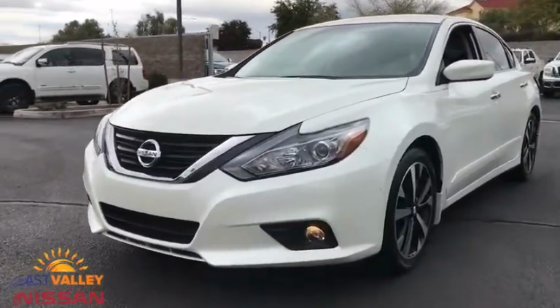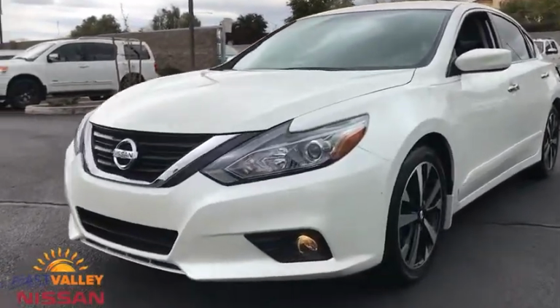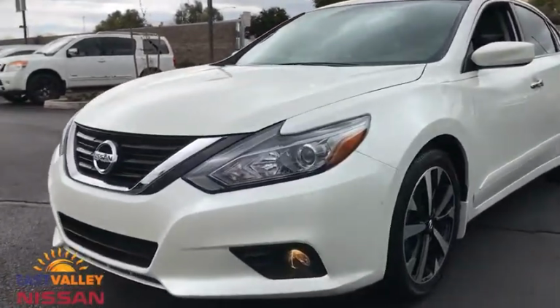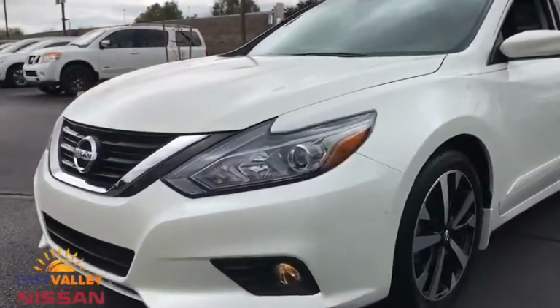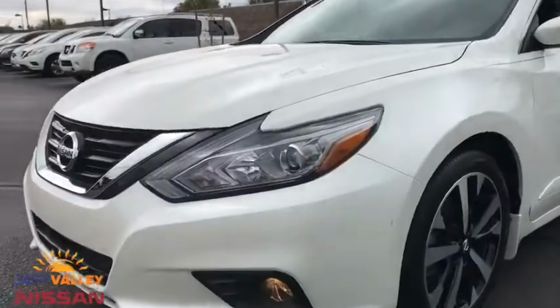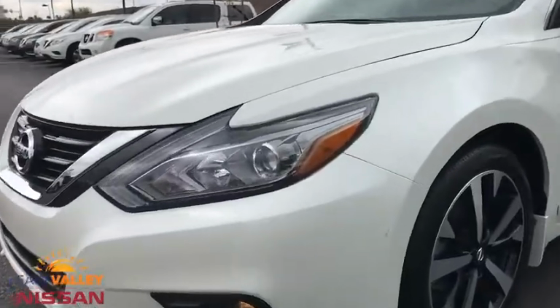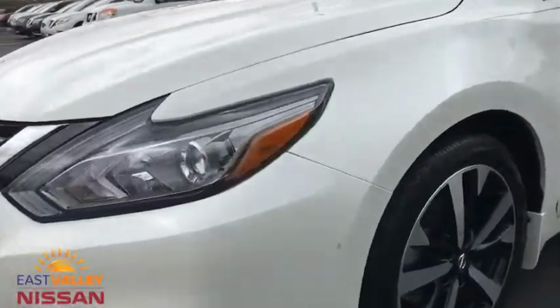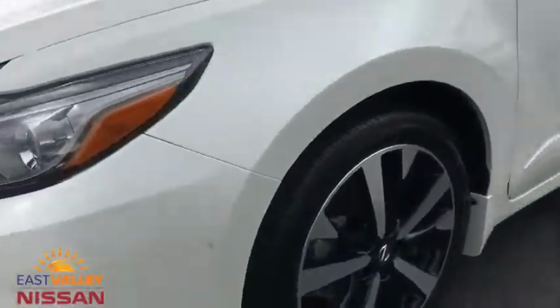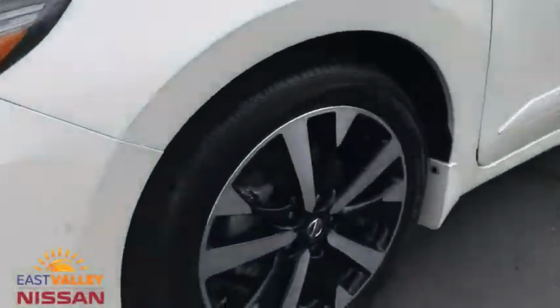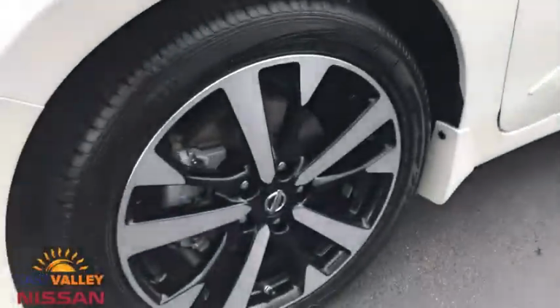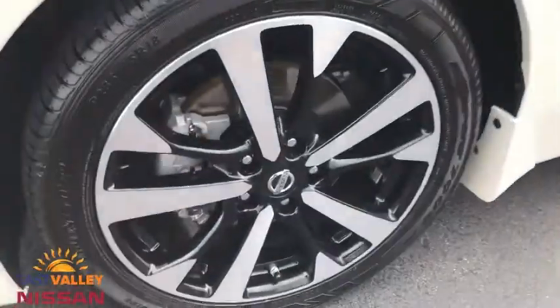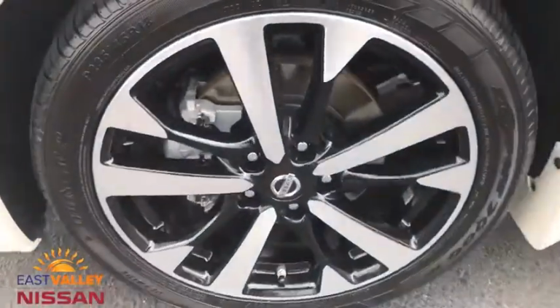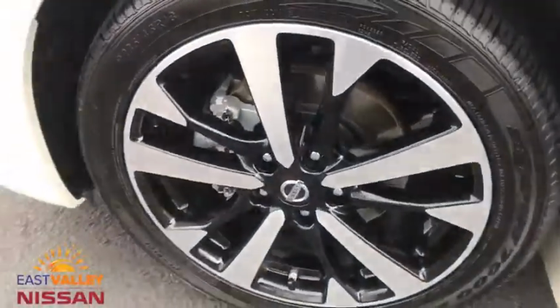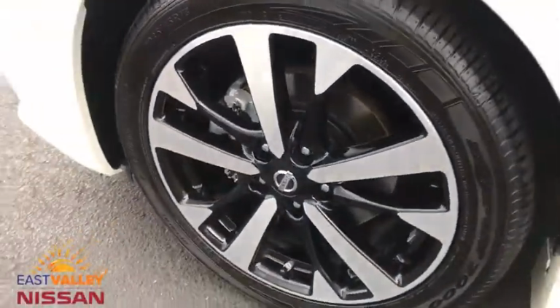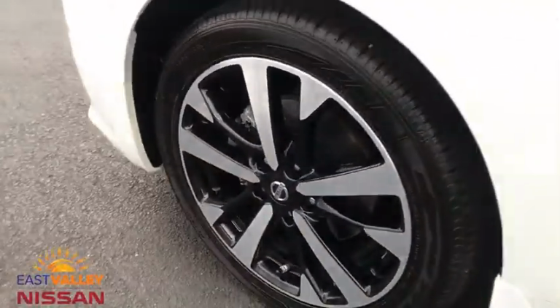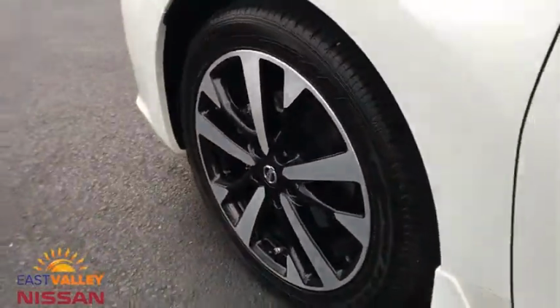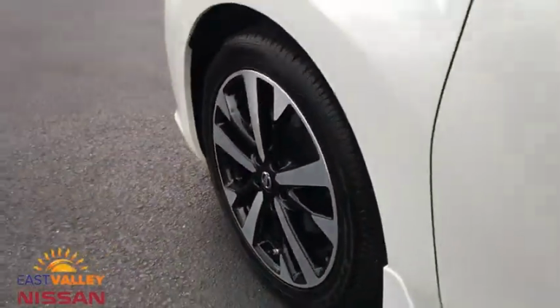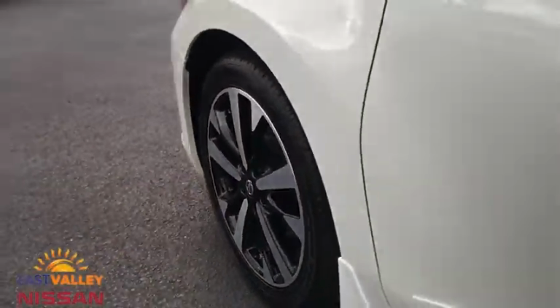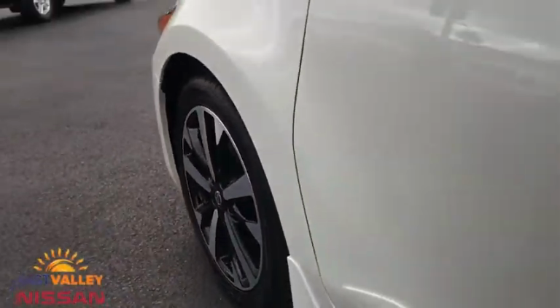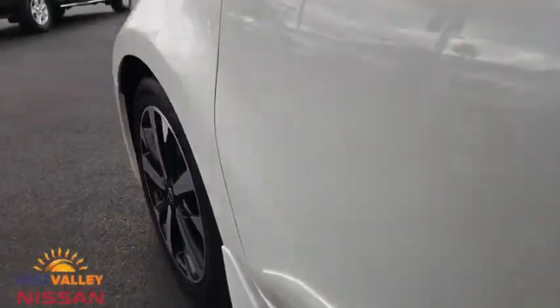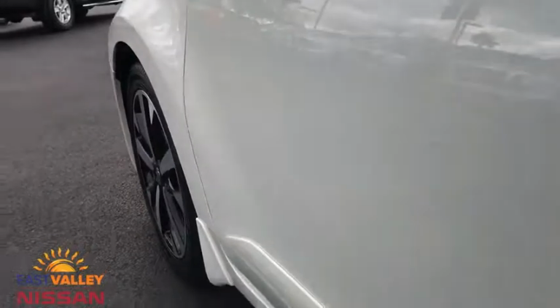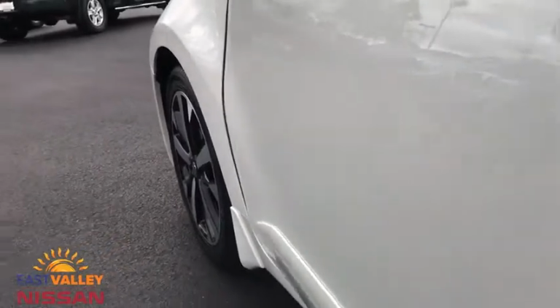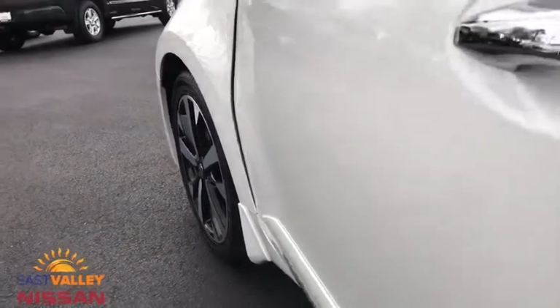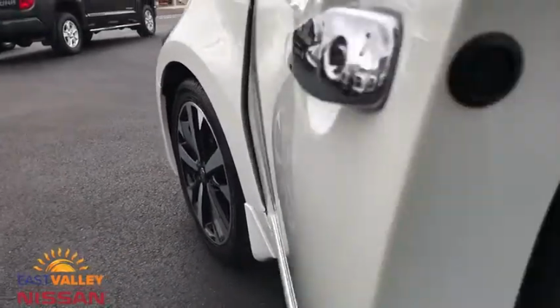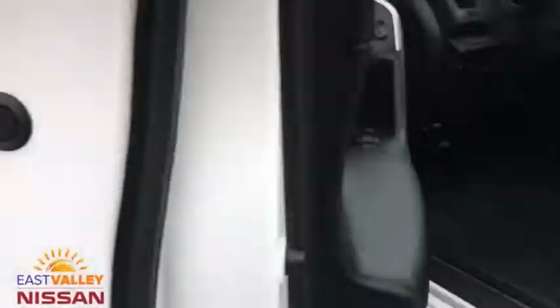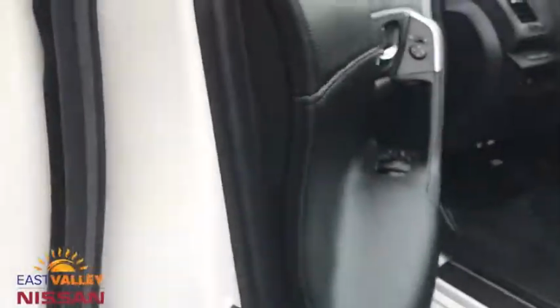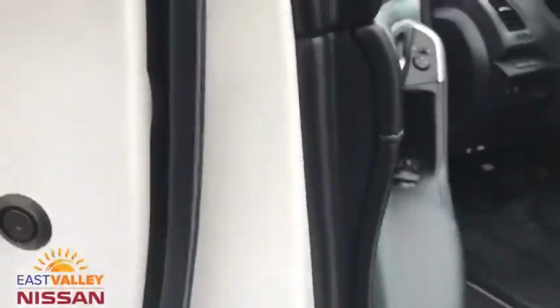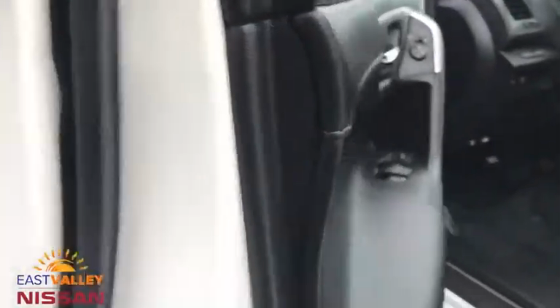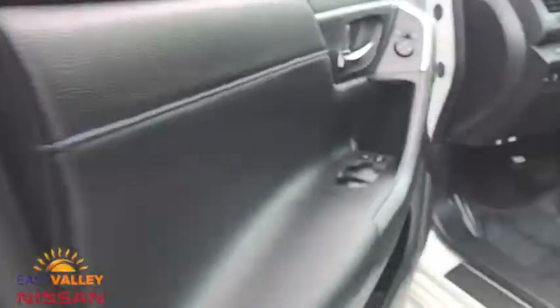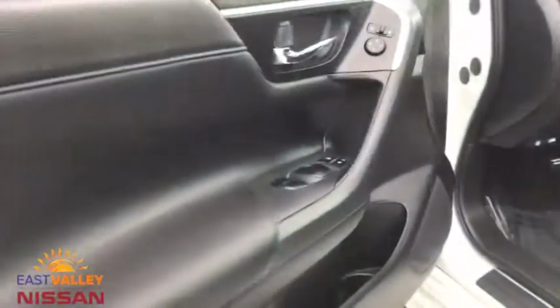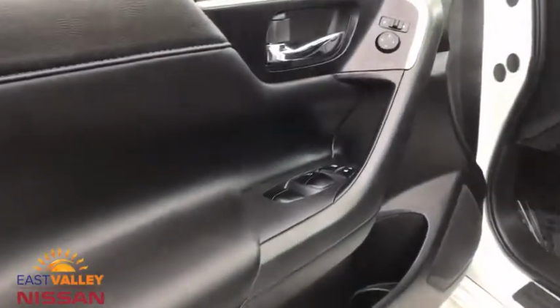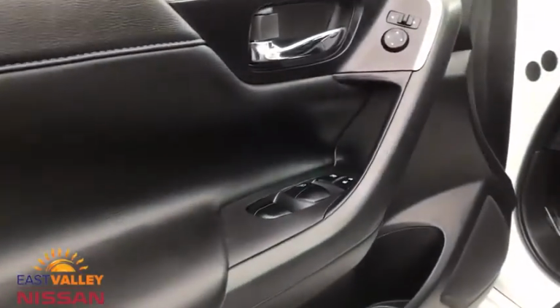Bucket seats, MP3 player. This vehicle is Carfax certified one owner and qualifies for the Carfax buyback guarantee. Come see the car for yourself.